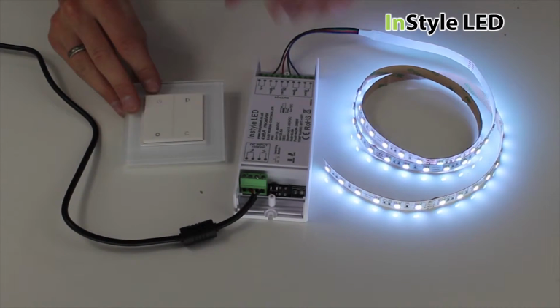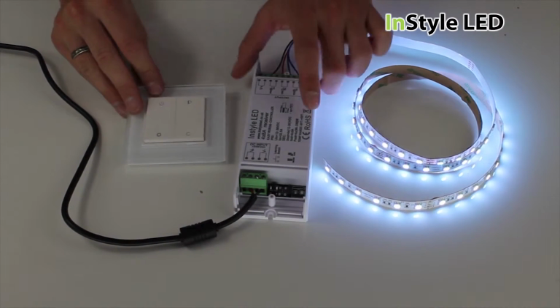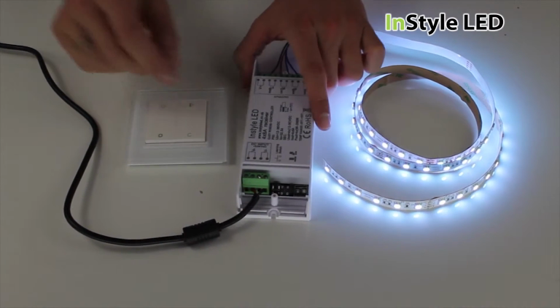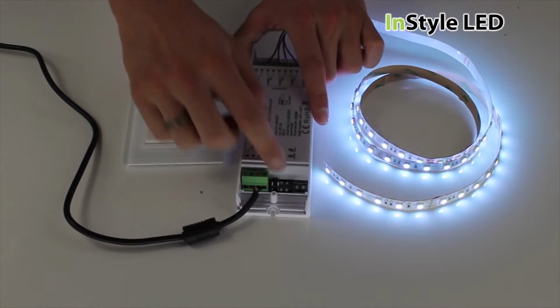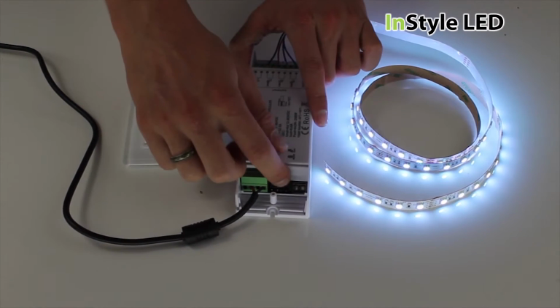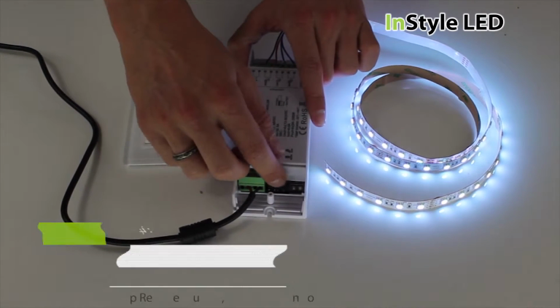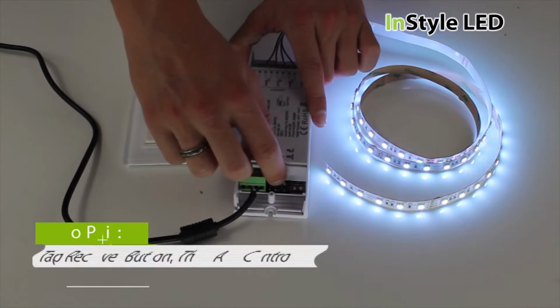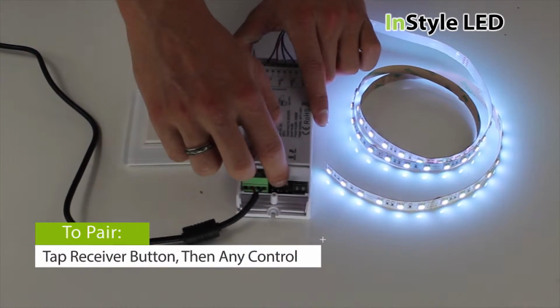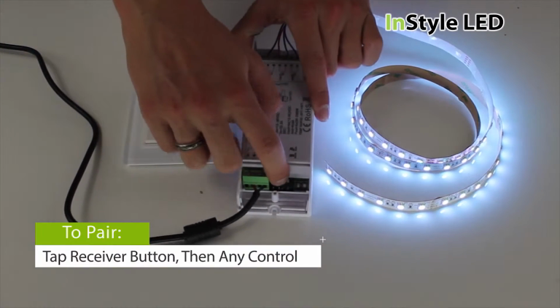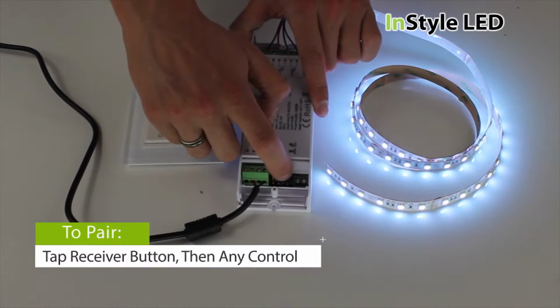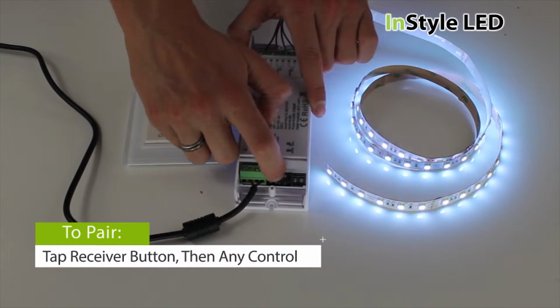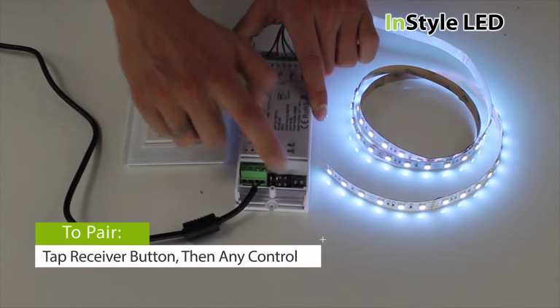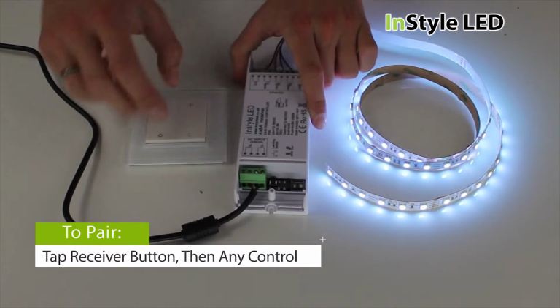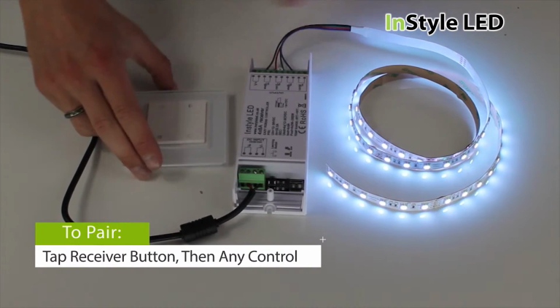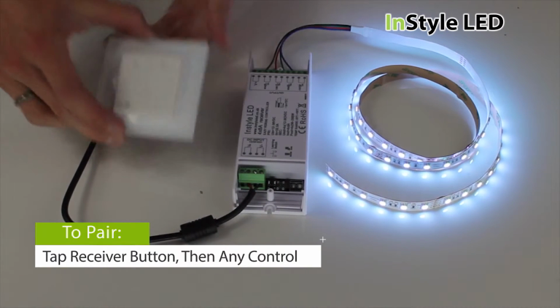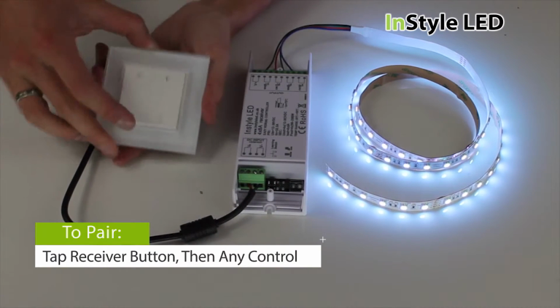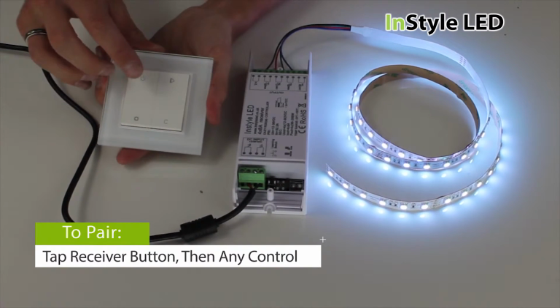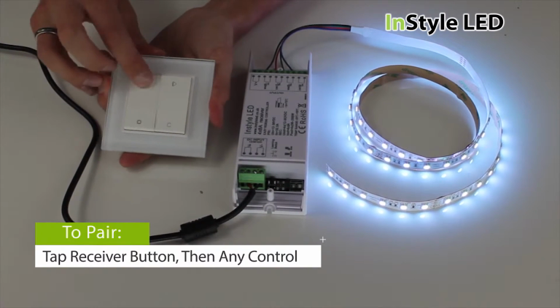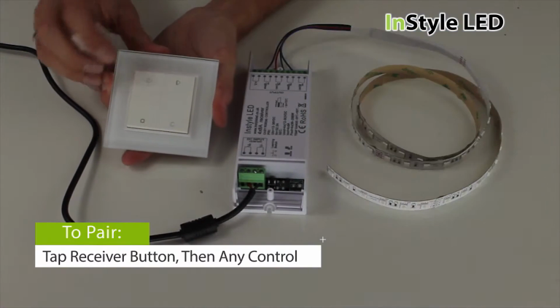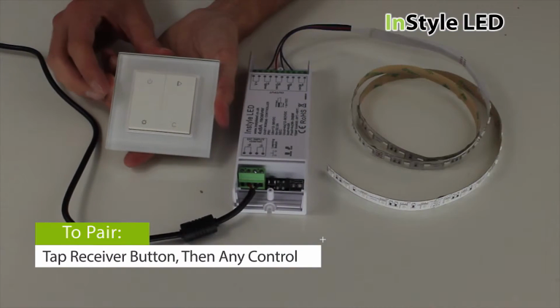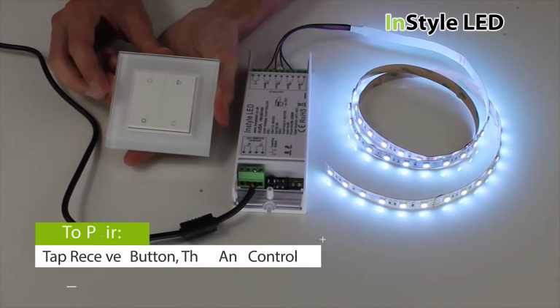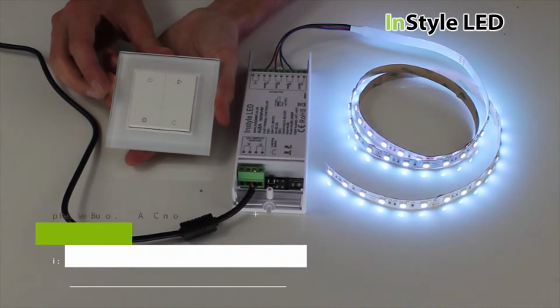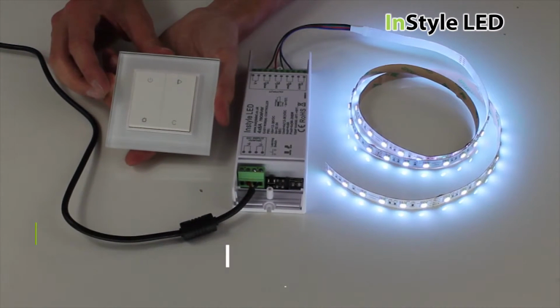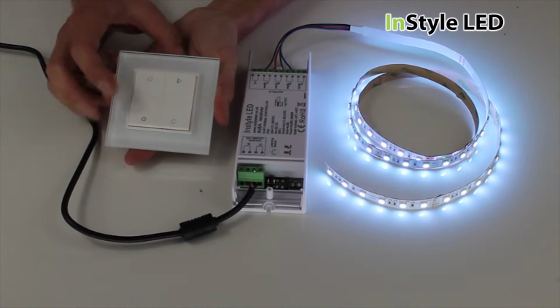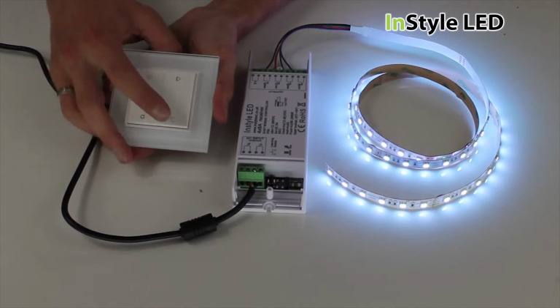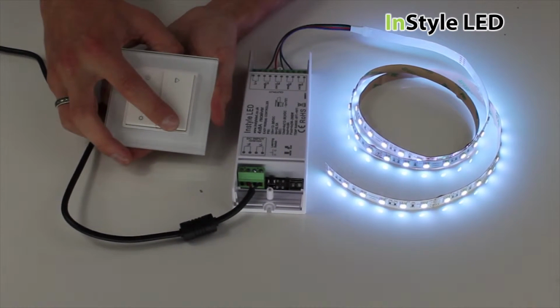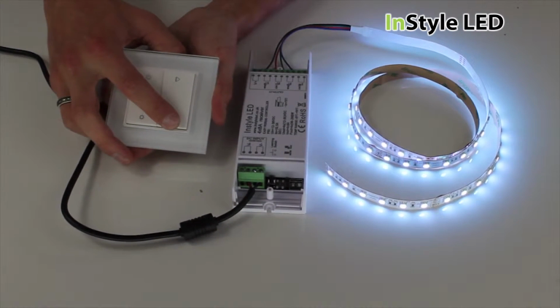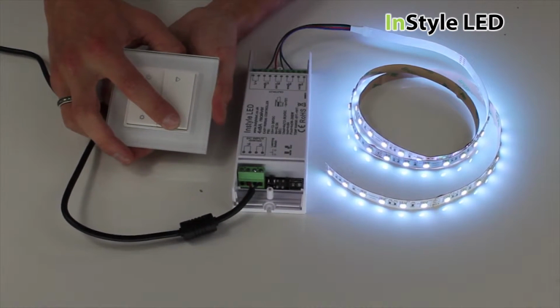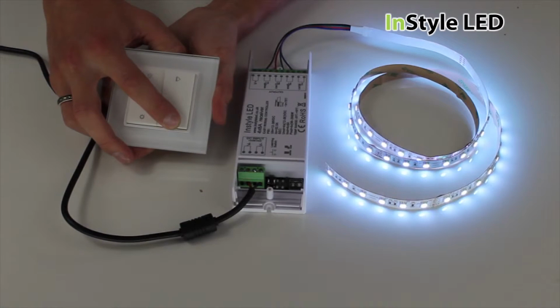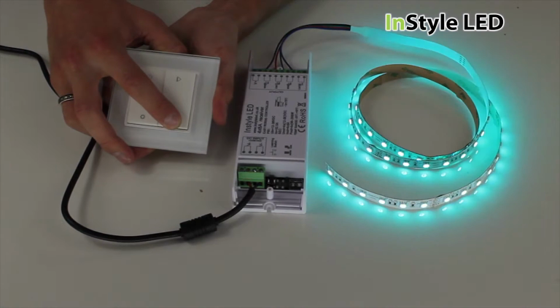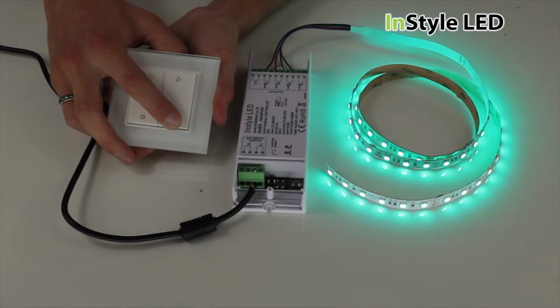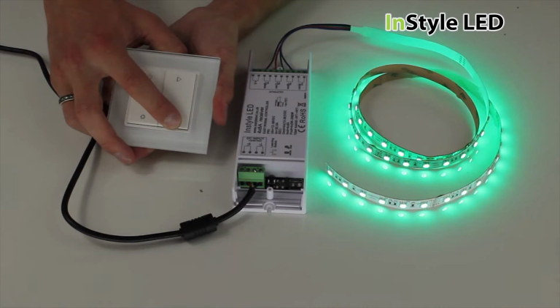To pair your controller to the receiver, click the learn button on the receiver and within quick succession click any button on your wall controller. You should now be paired.